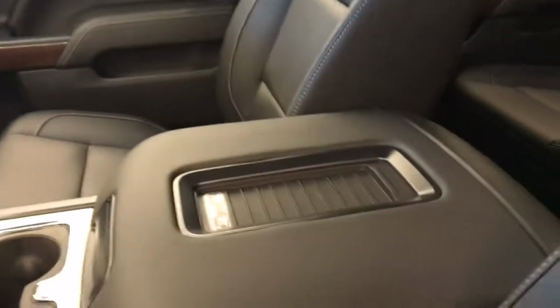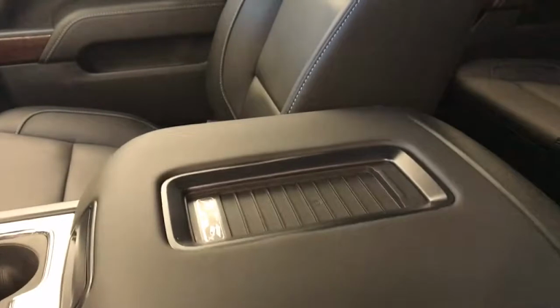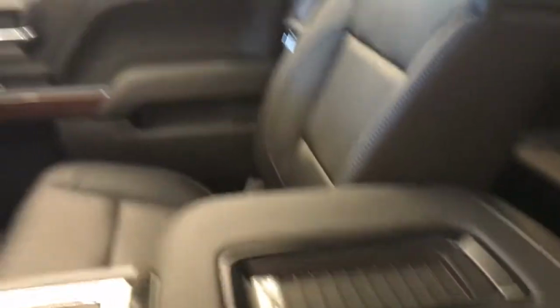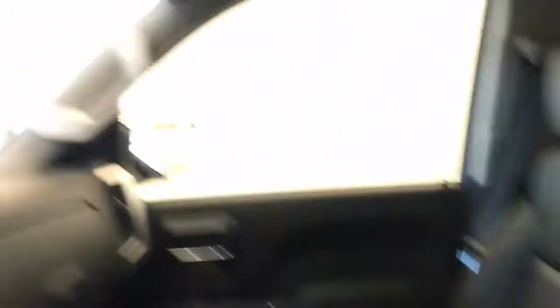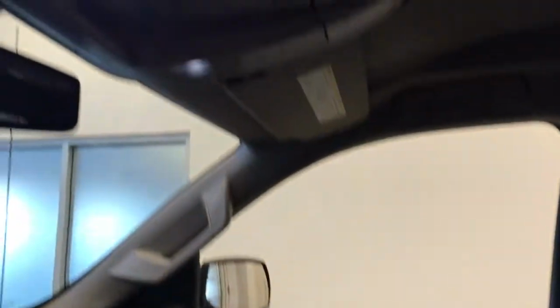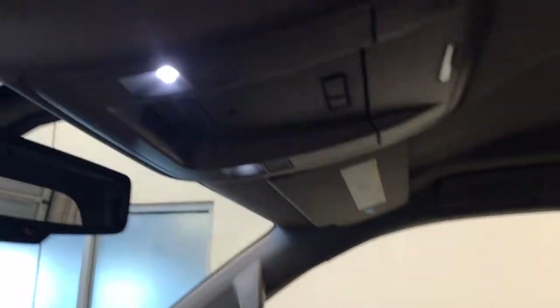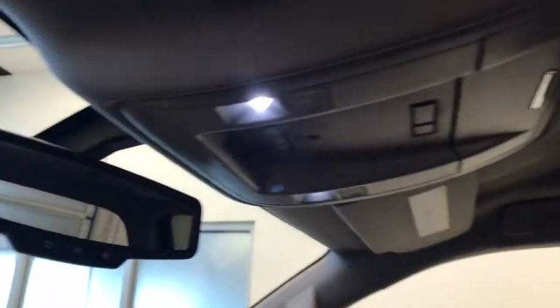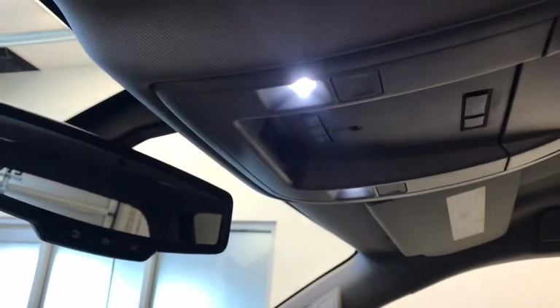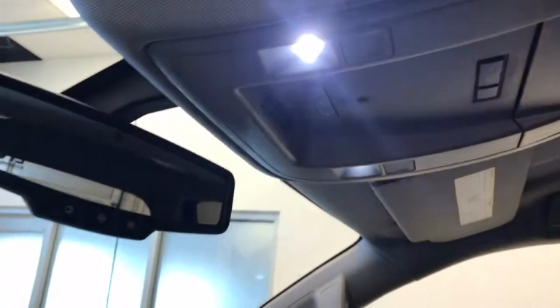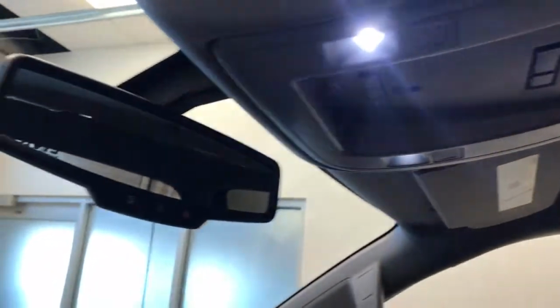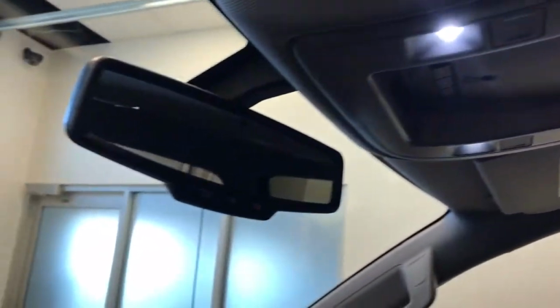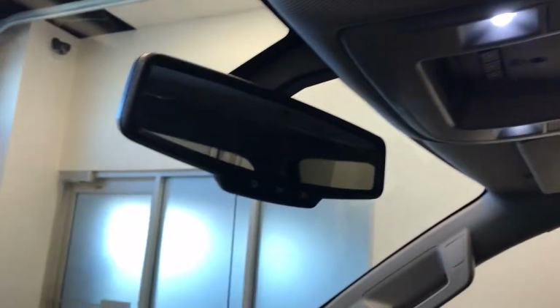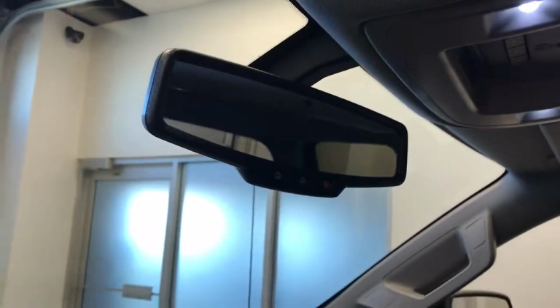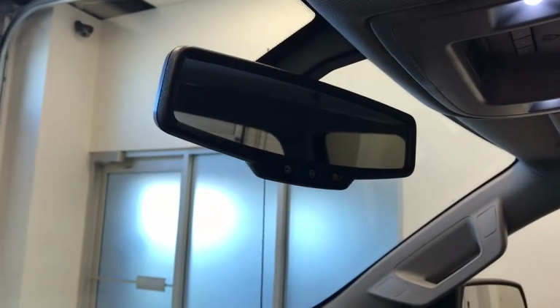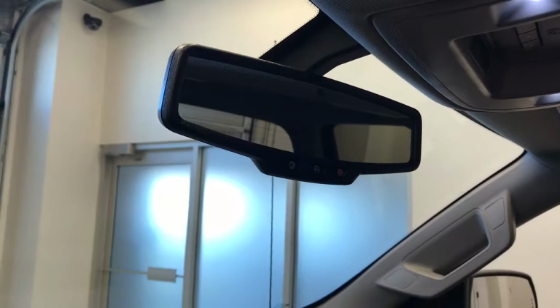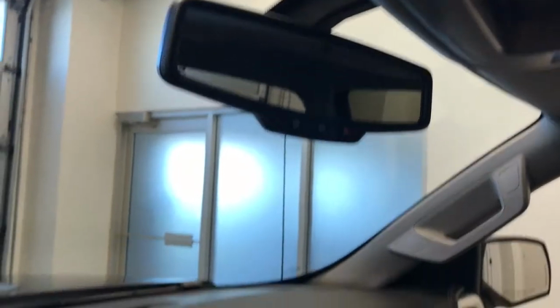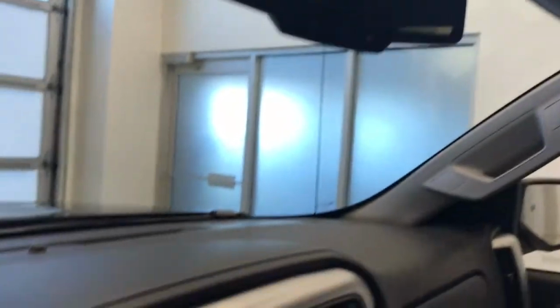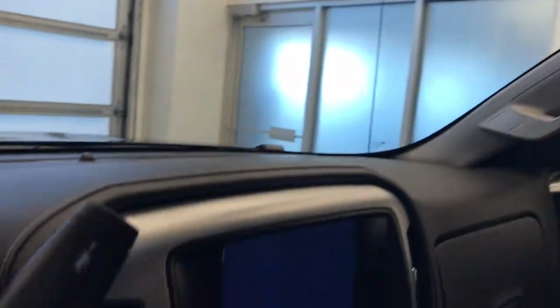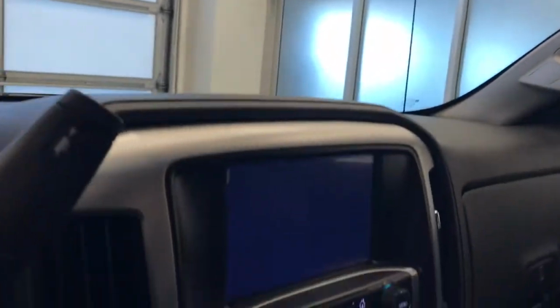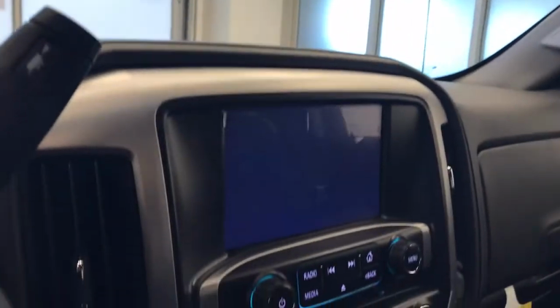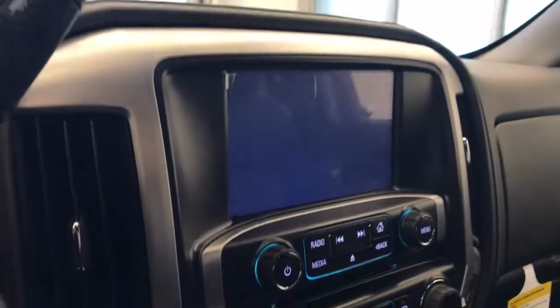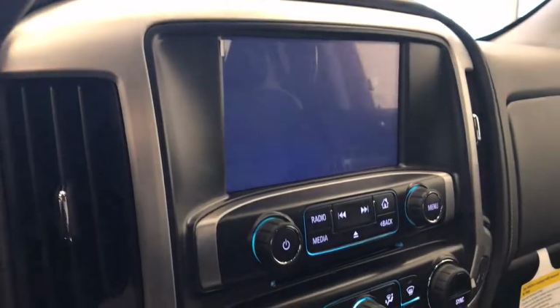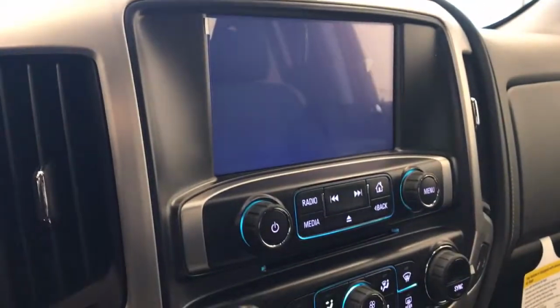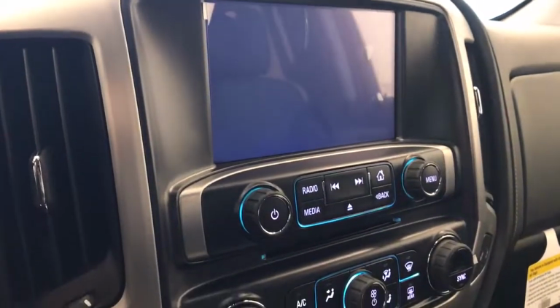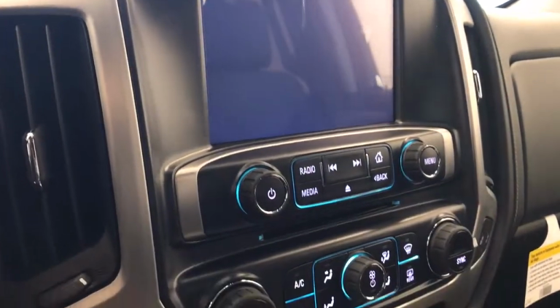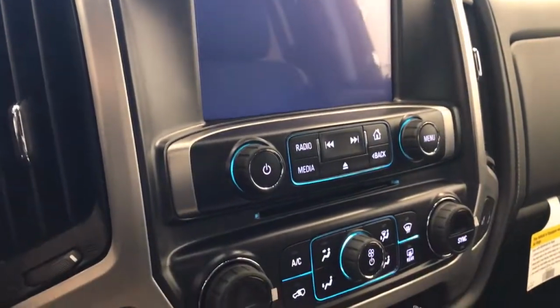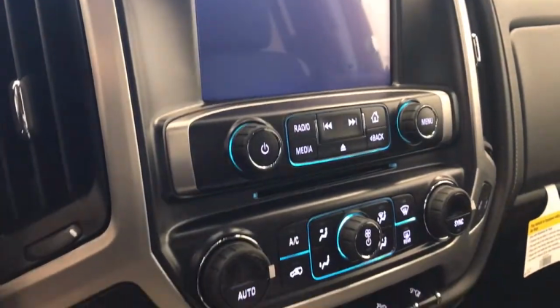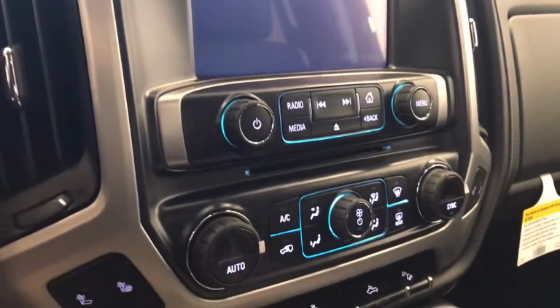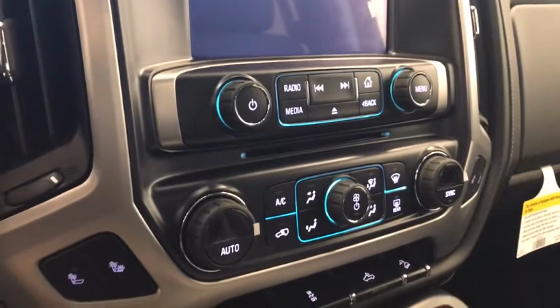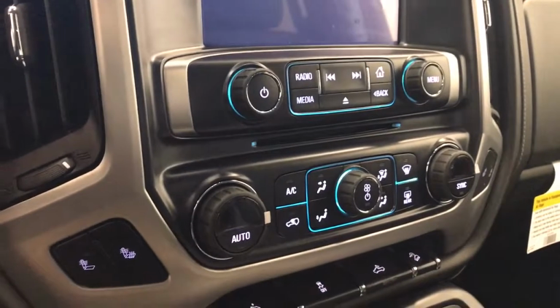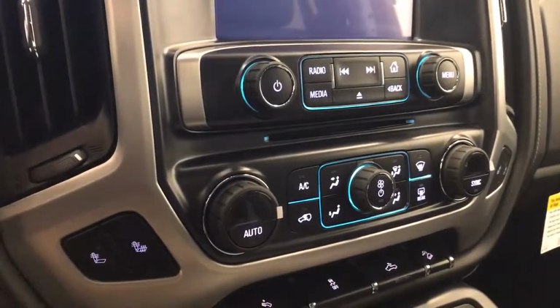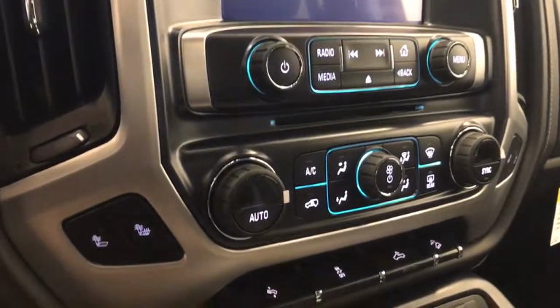Features also include a wireless charging pad, garage door opener, OnStar 4G LTE with electrochromatic mirror, CD, AM, FM, and satellite ready with USB and auxiliary support, and dual zone electronic climate control with AC.